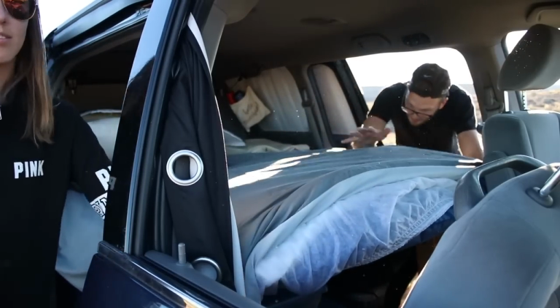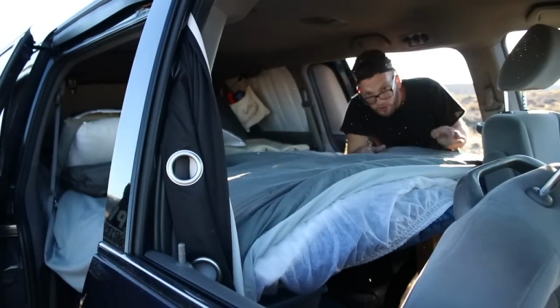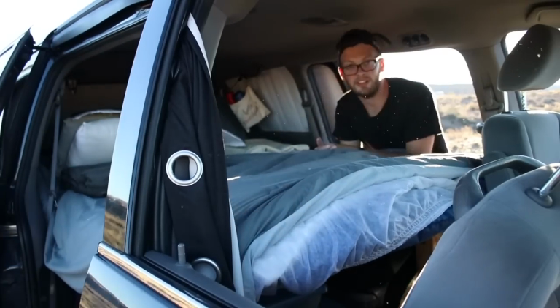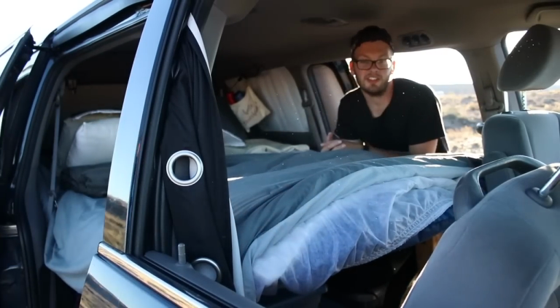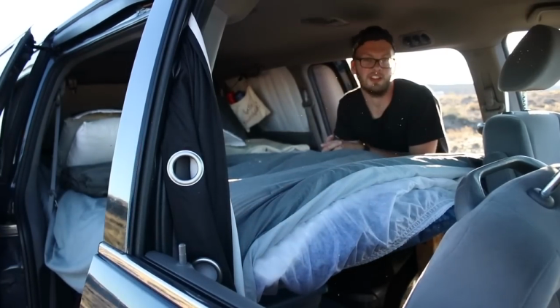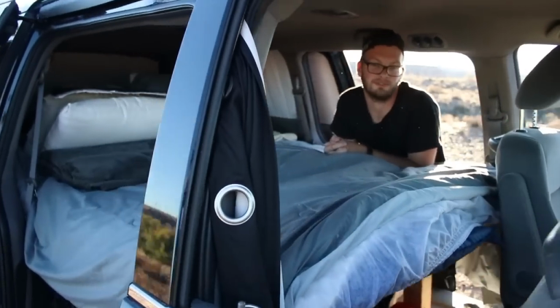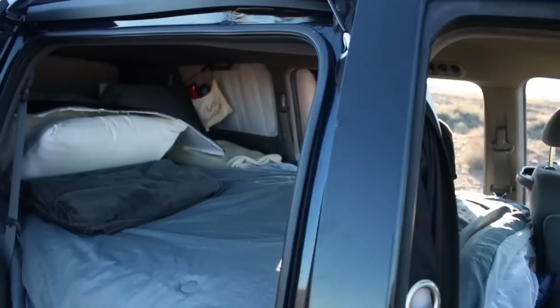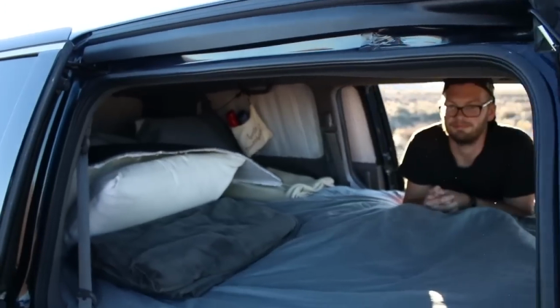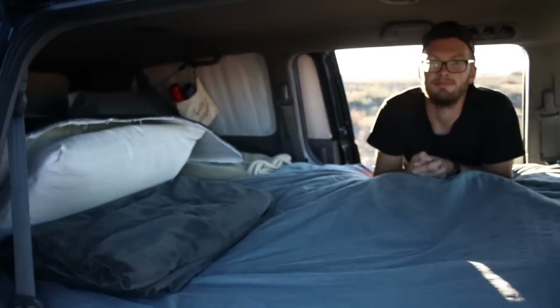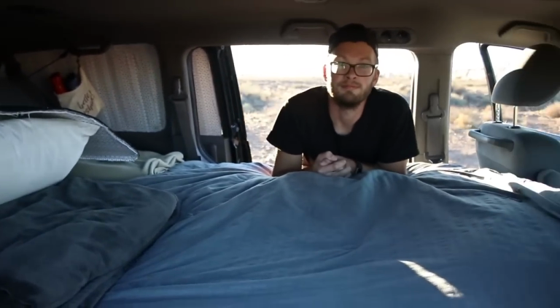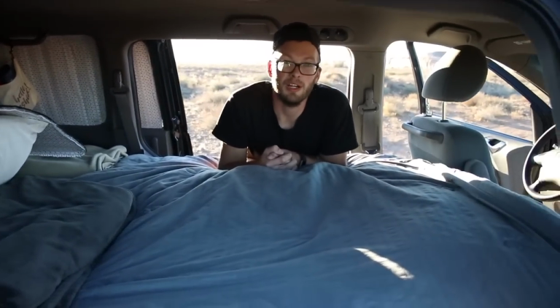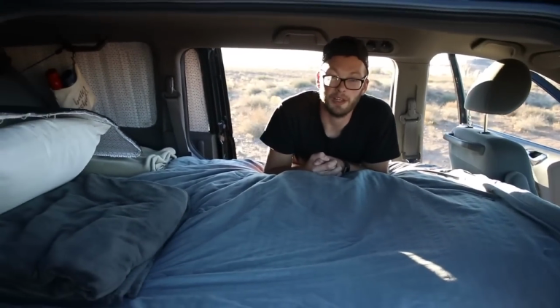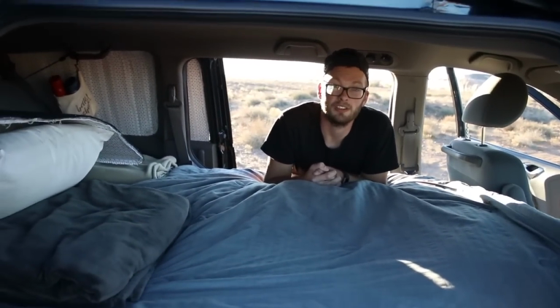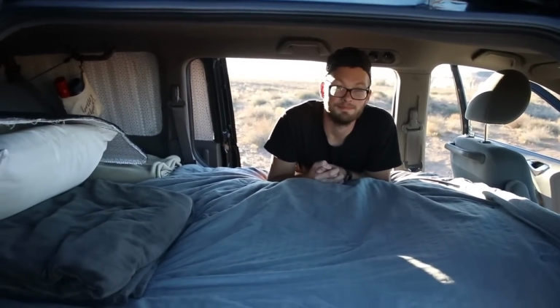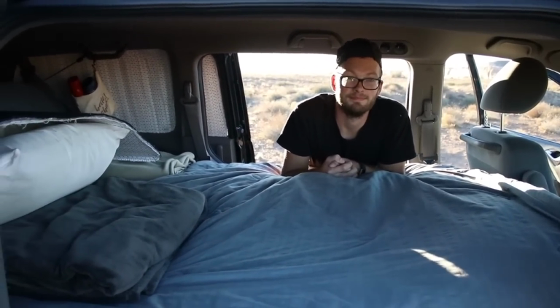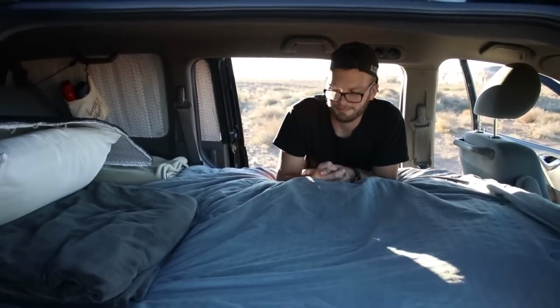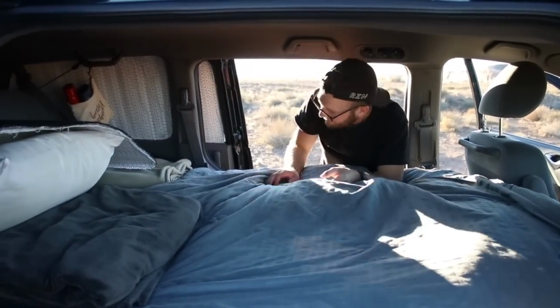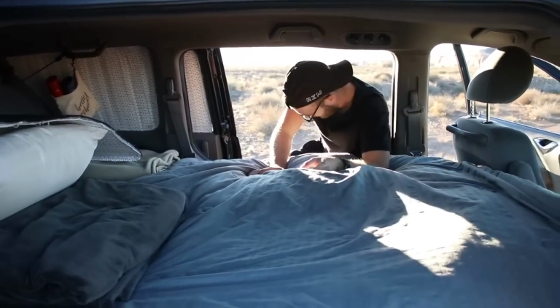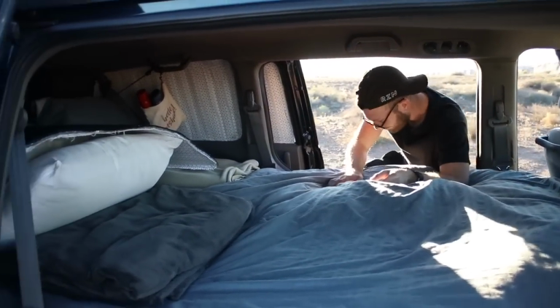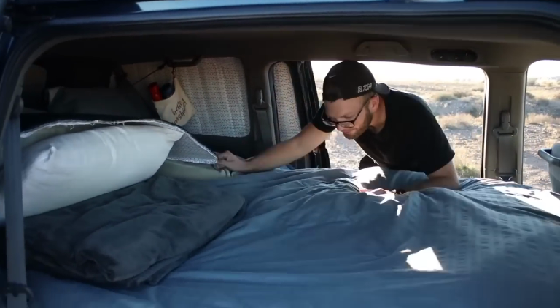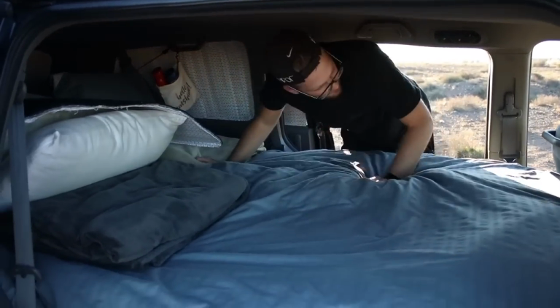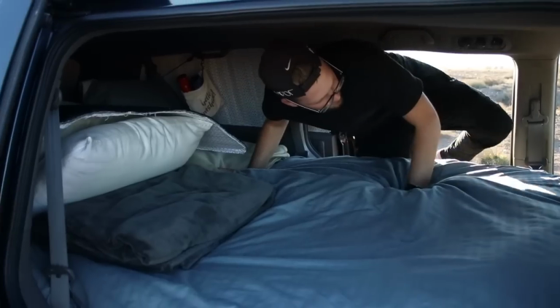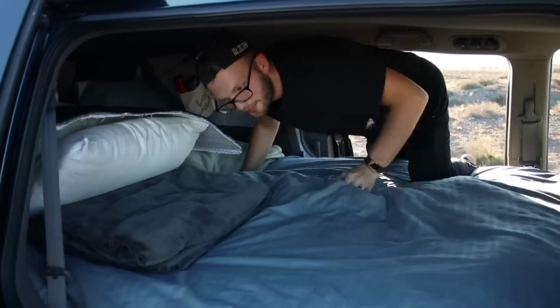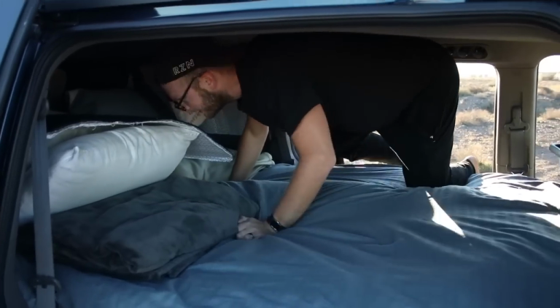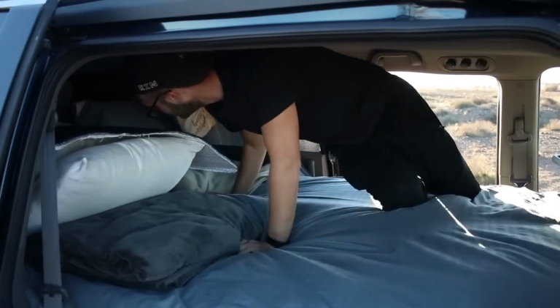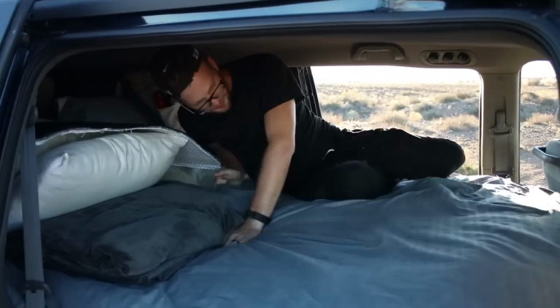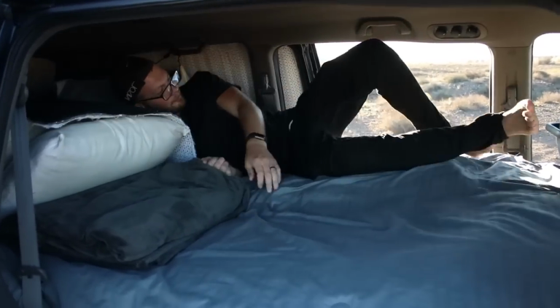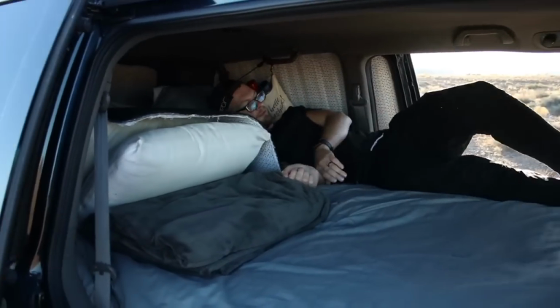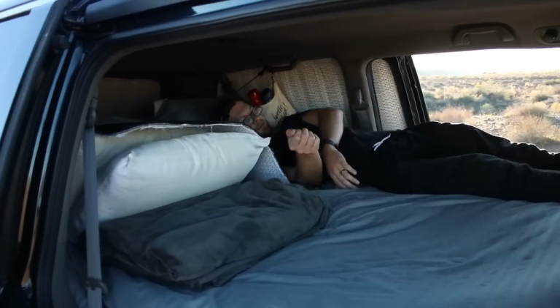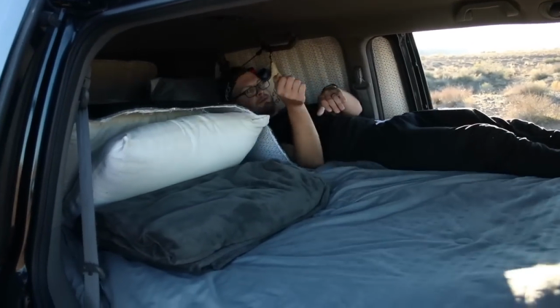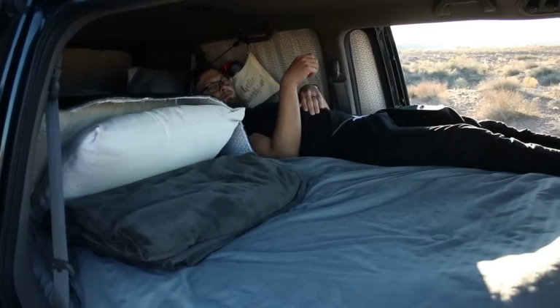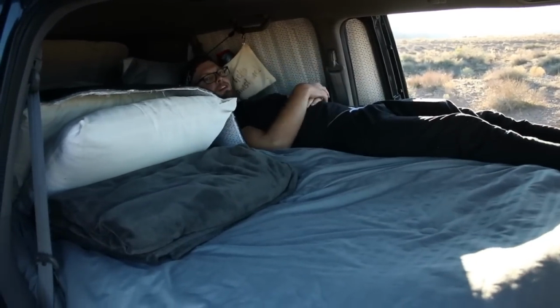Now the bed is 6 feet long. Much better. Get in there. Perfect.